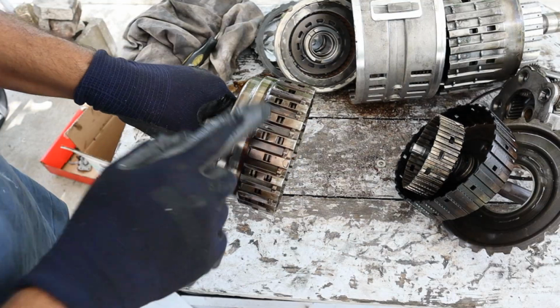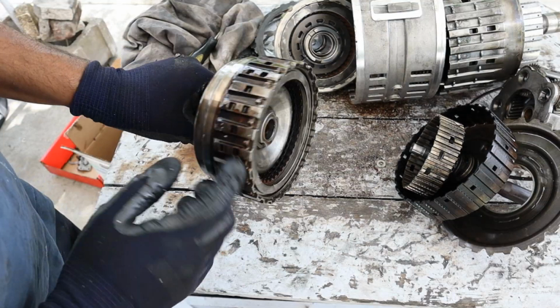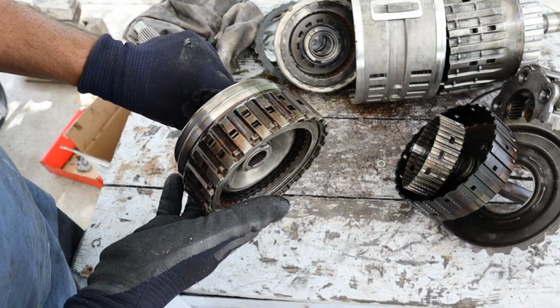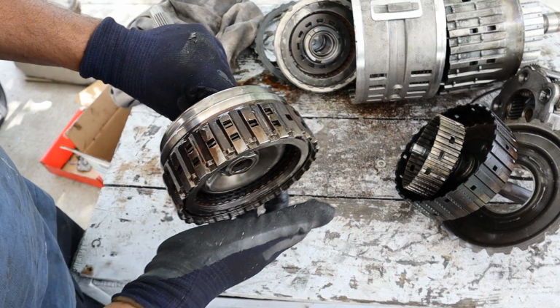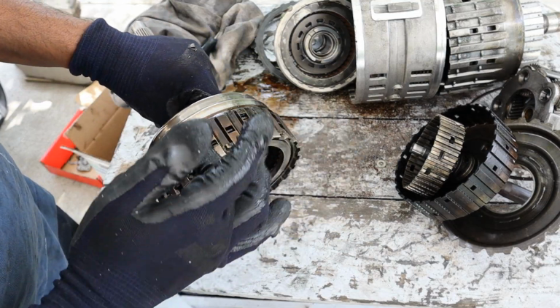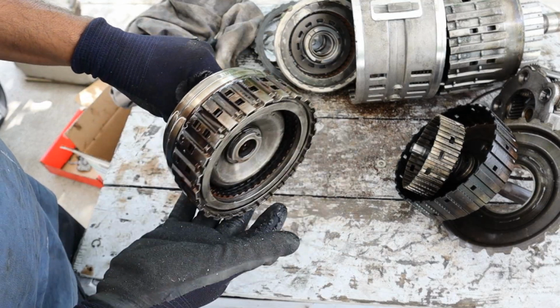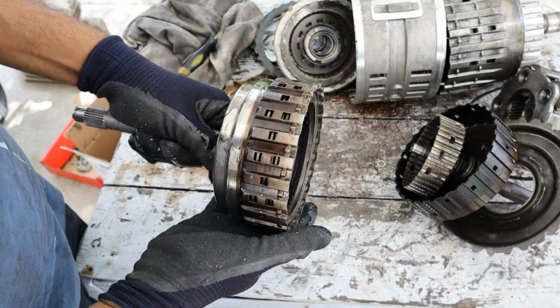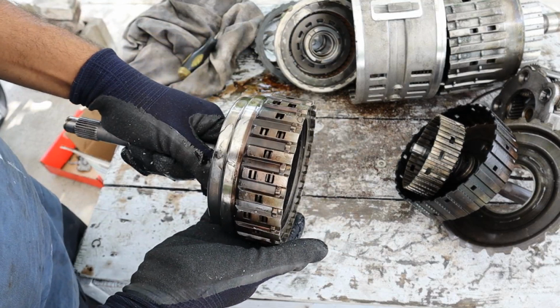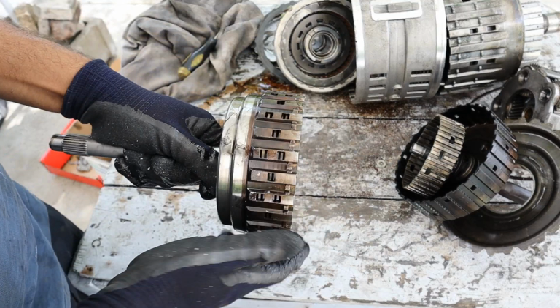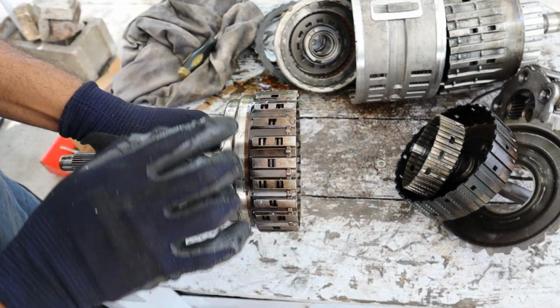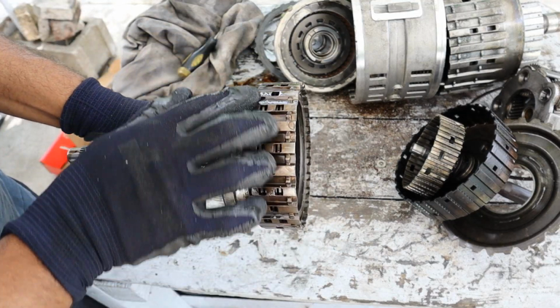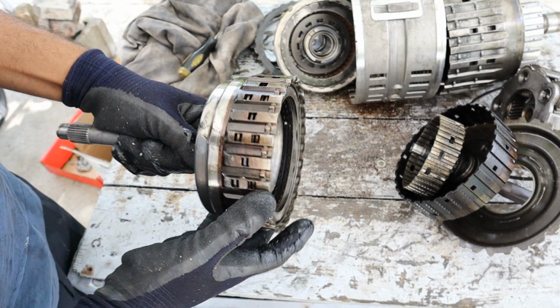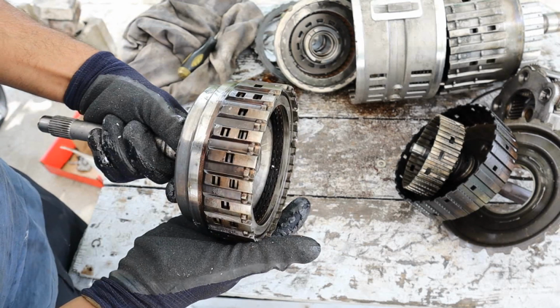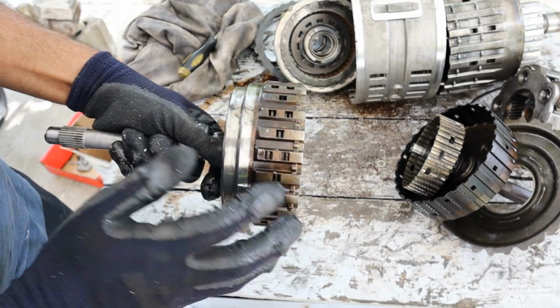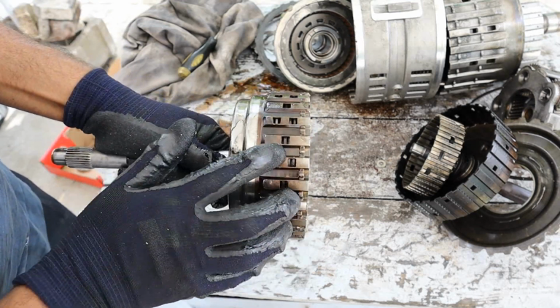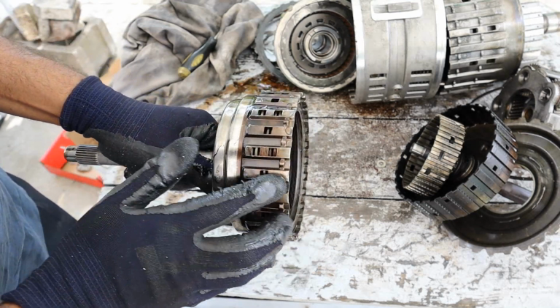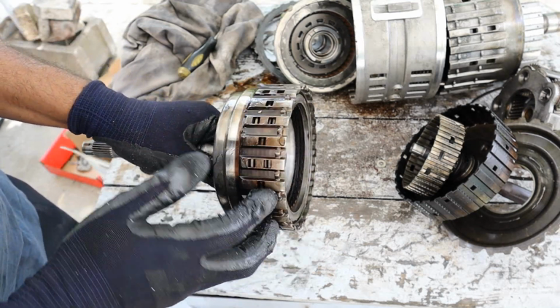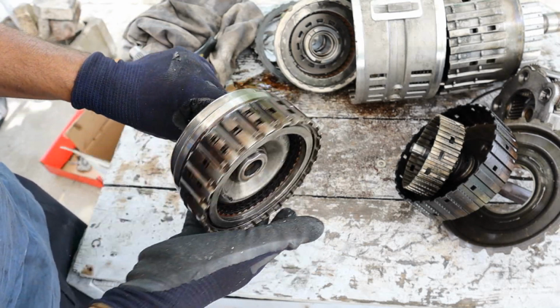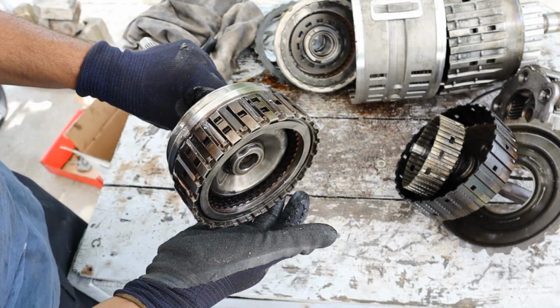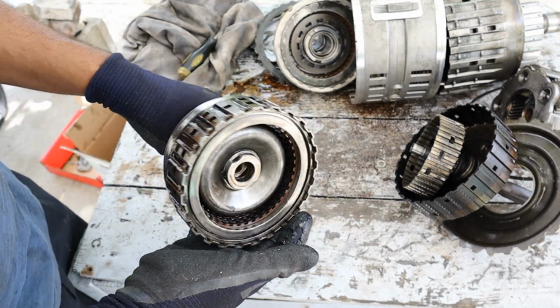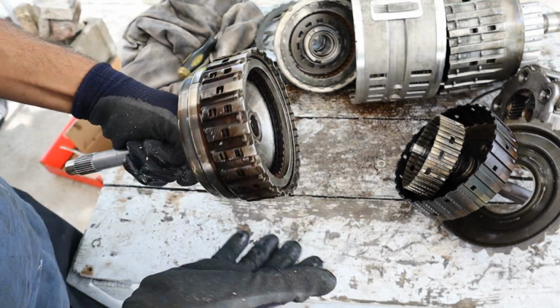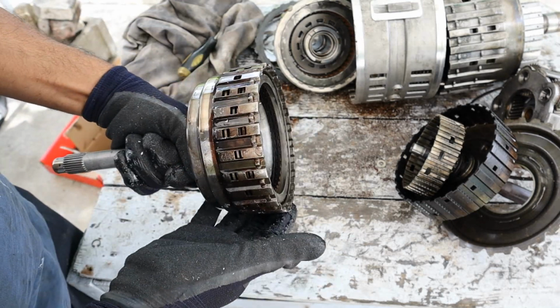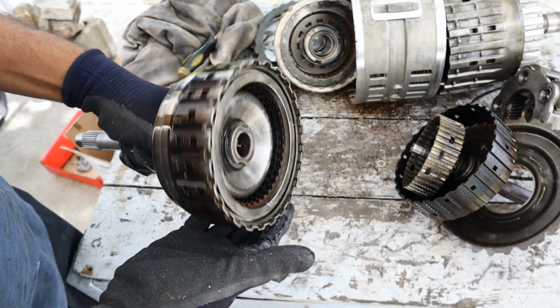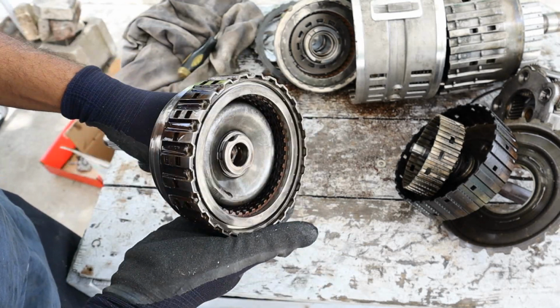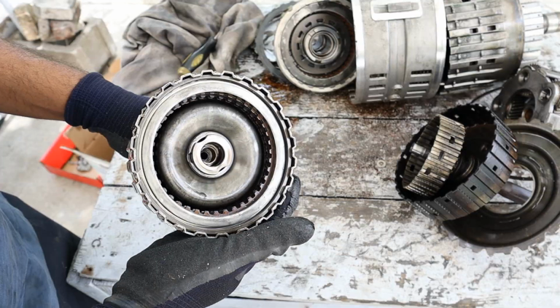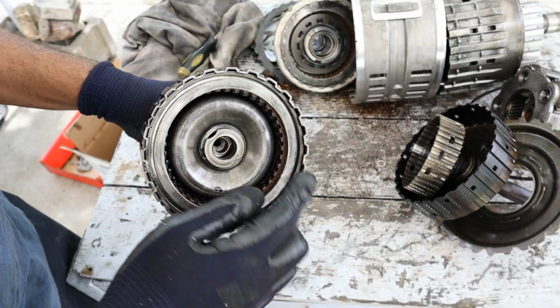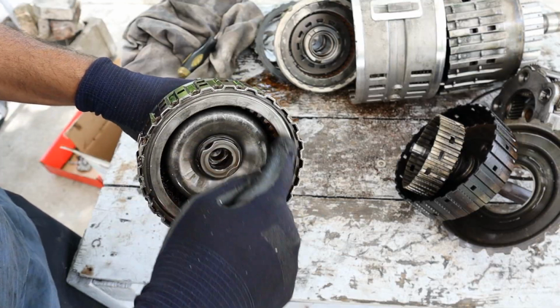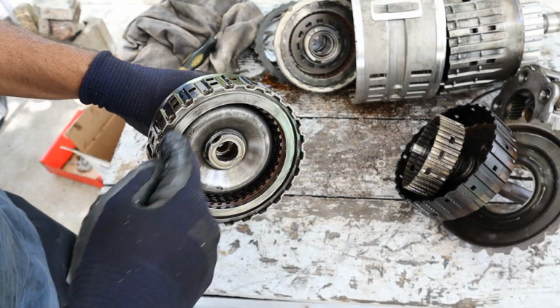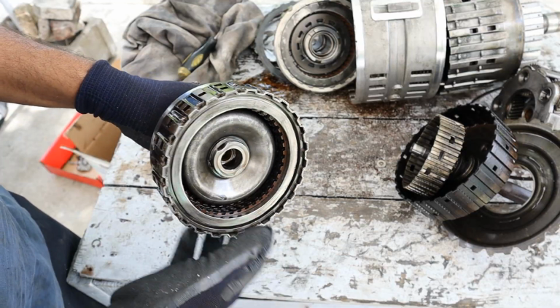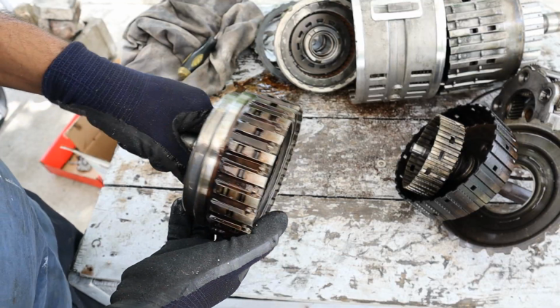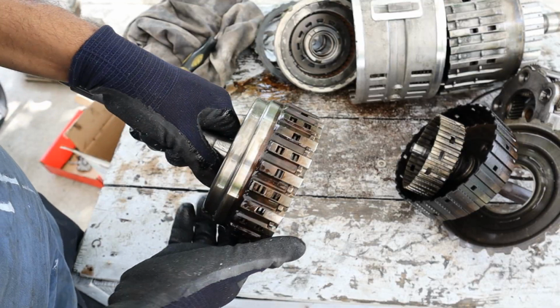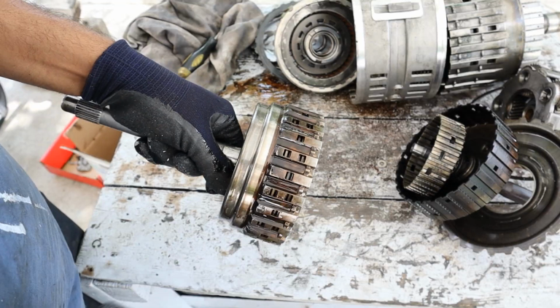Most of this kind of damage happens because of general wear or a lack of cooling. You can see this entire thing definitely heated up and stained the outside of the casing. Also, doing things like neutral drops and burnouts take a huge toll on the wear components inside of these clutches.